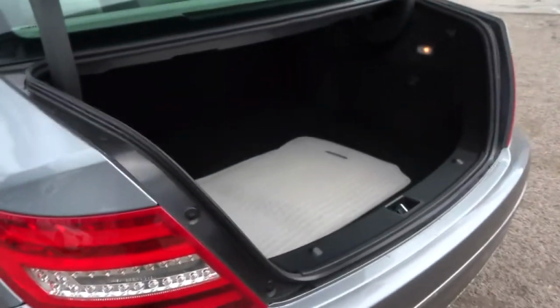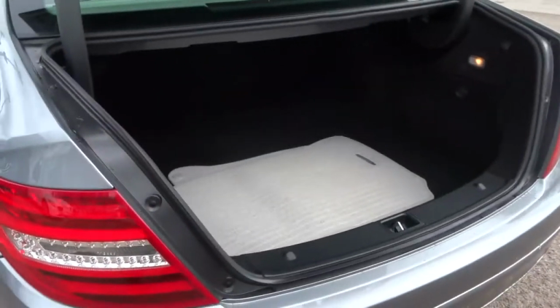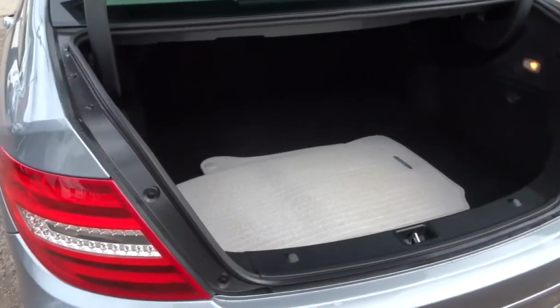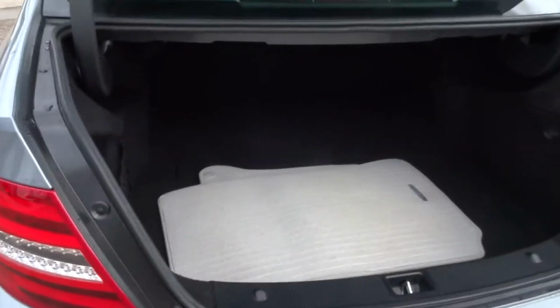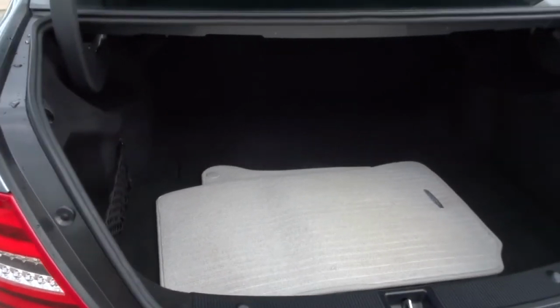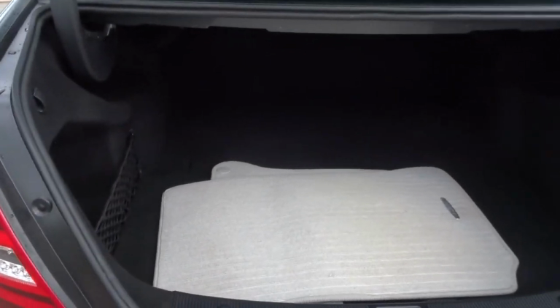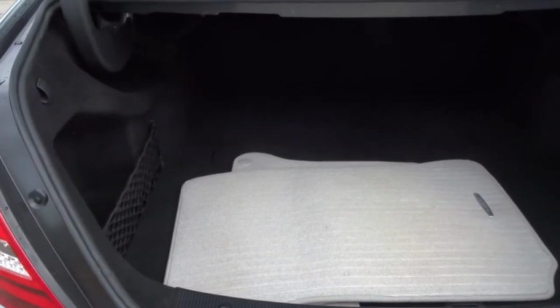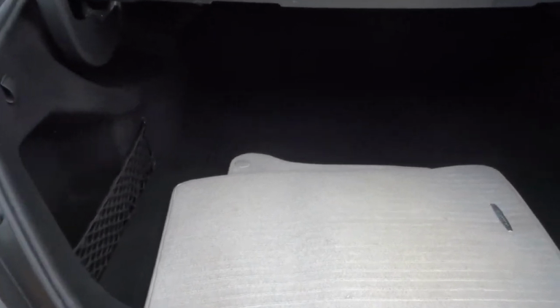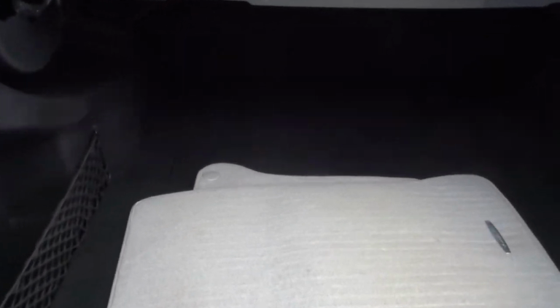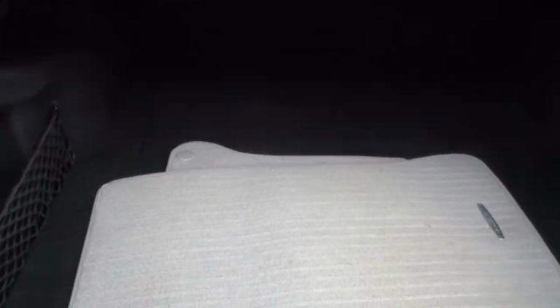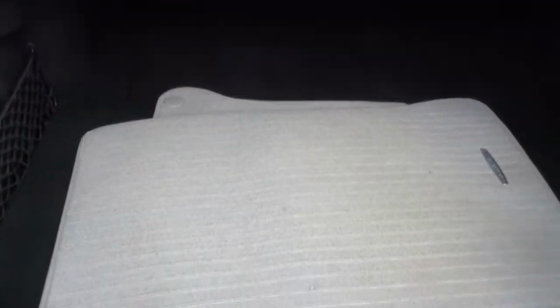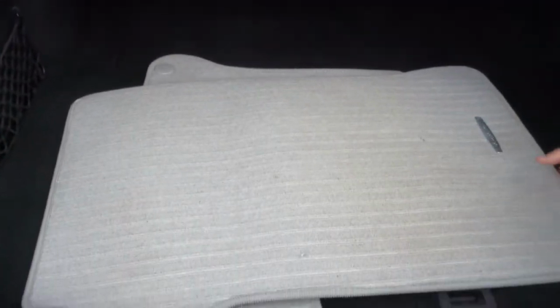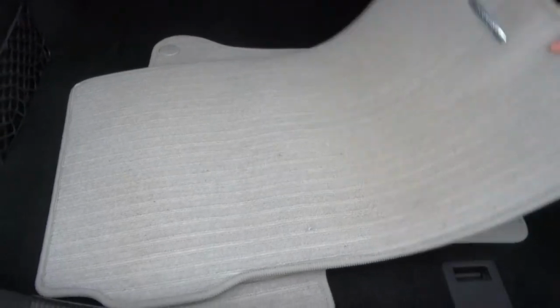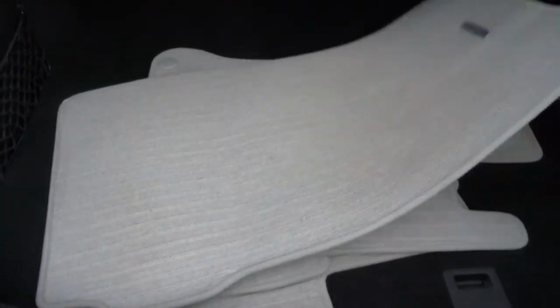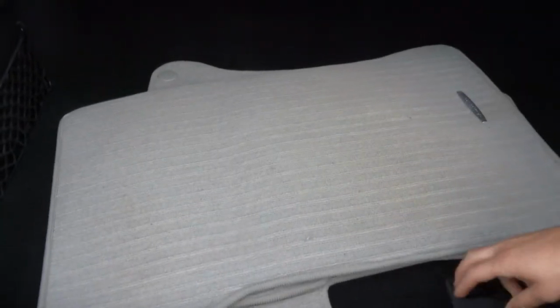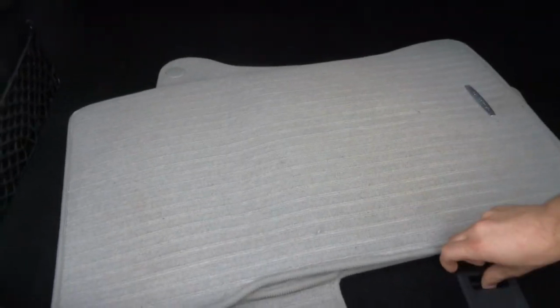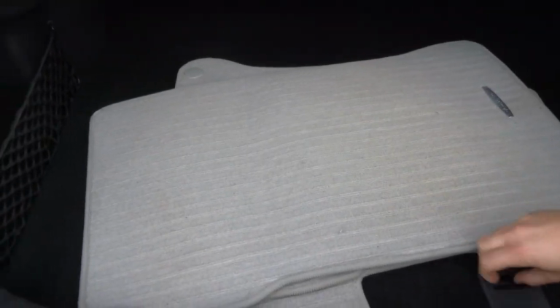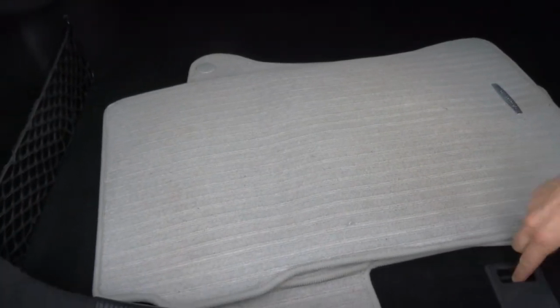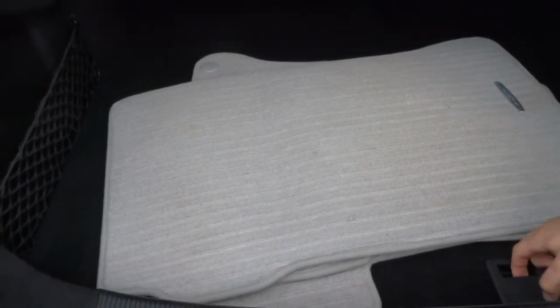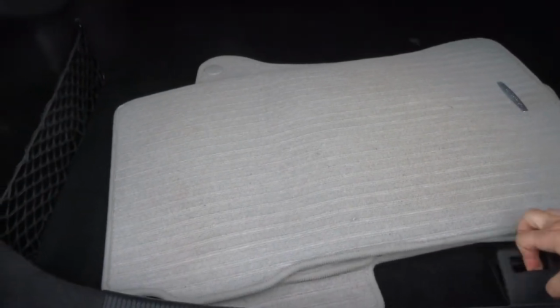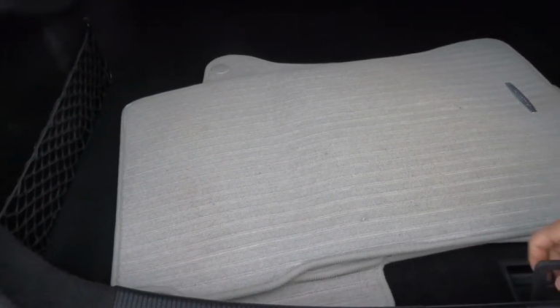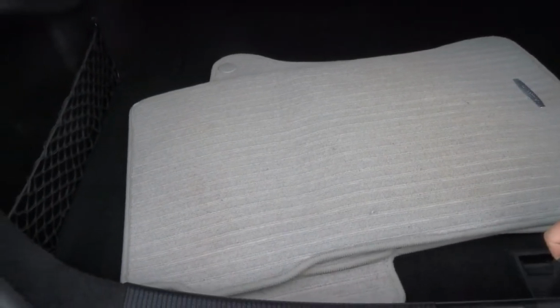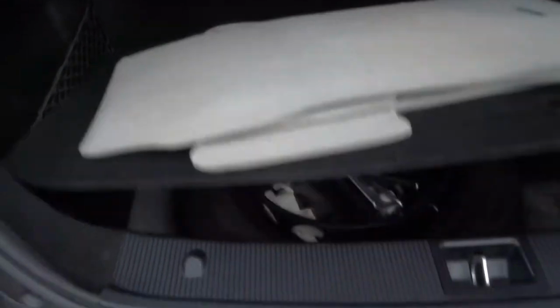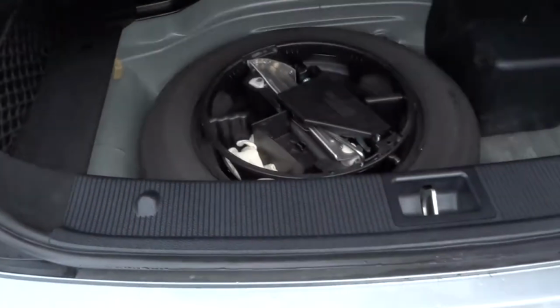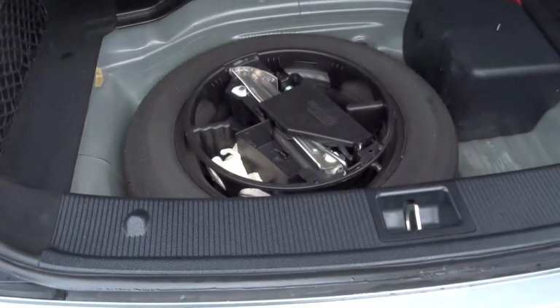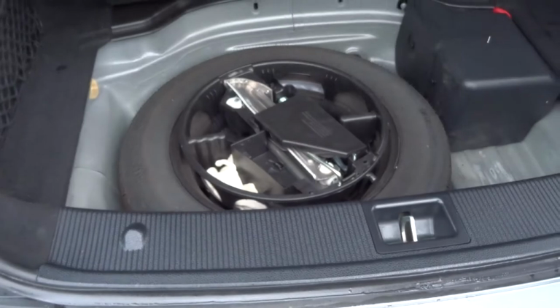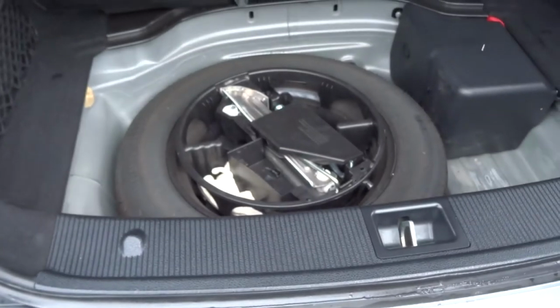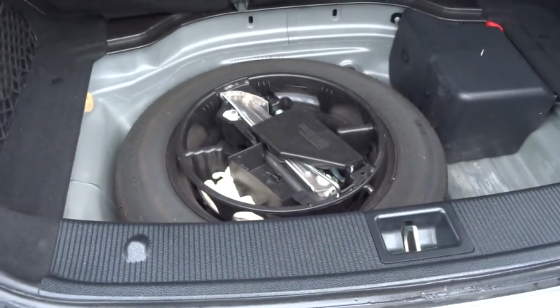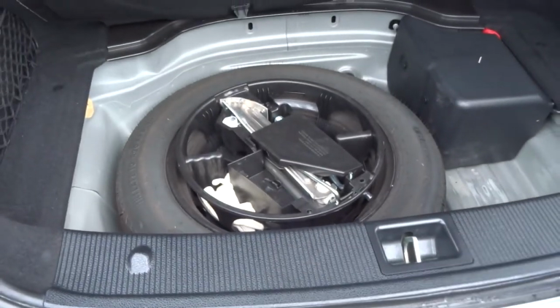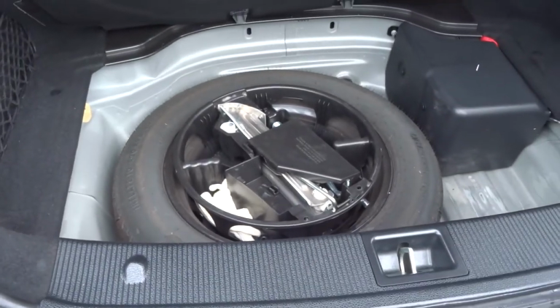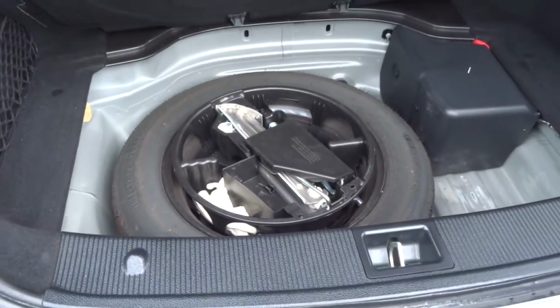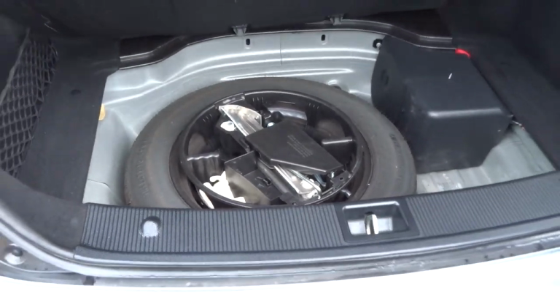Very sizeable boot space in there, with the Mercedes floor mats. Underneath the carpet as well, you have the spare and the assembly kit there.